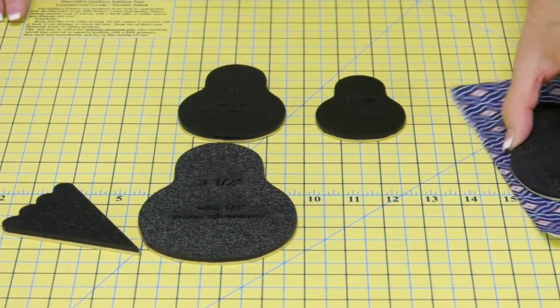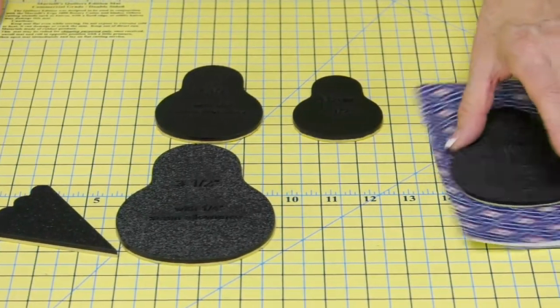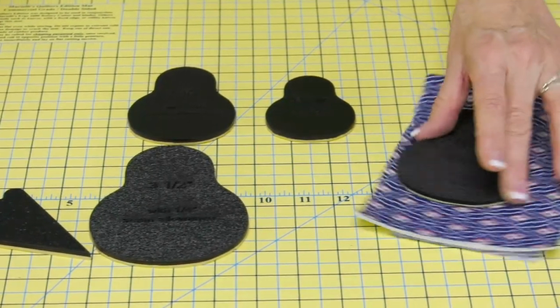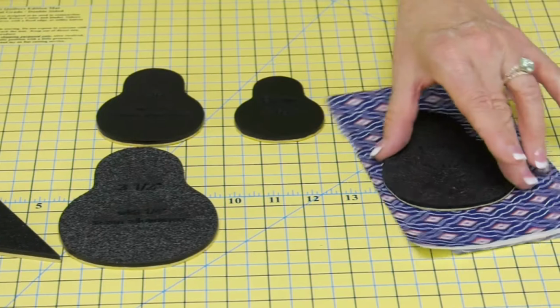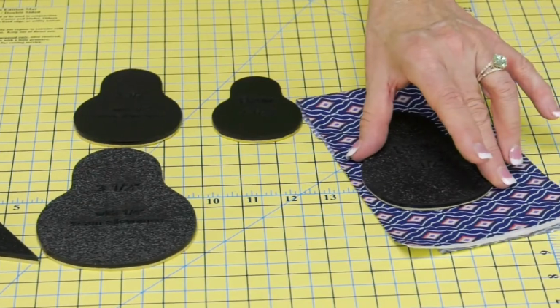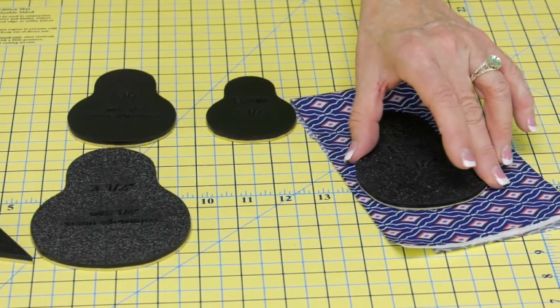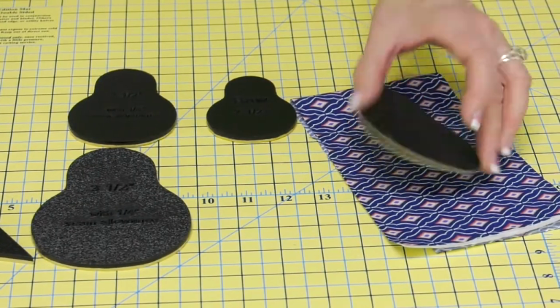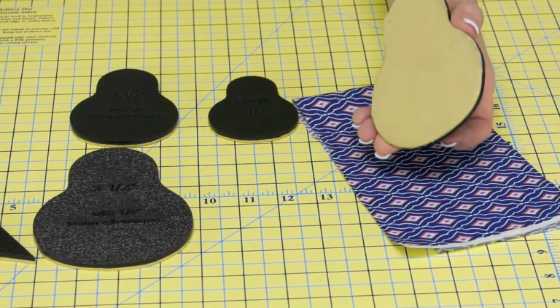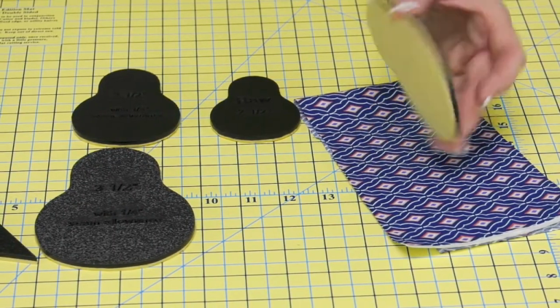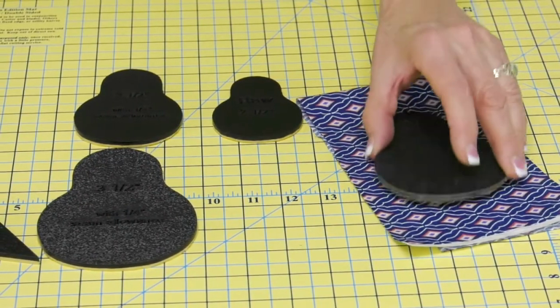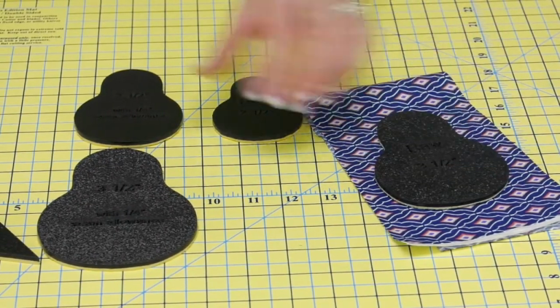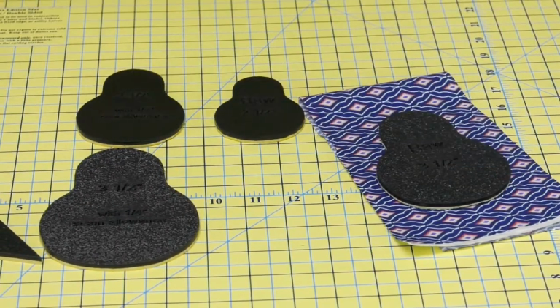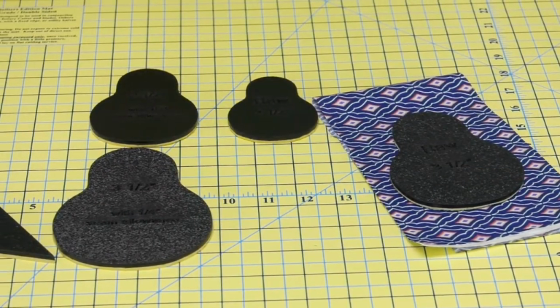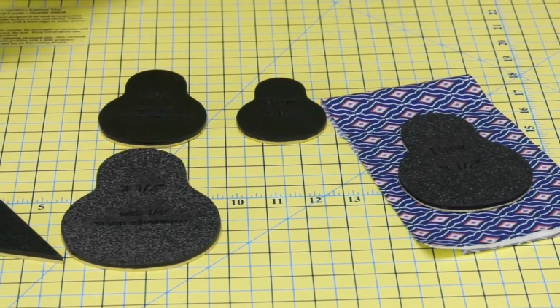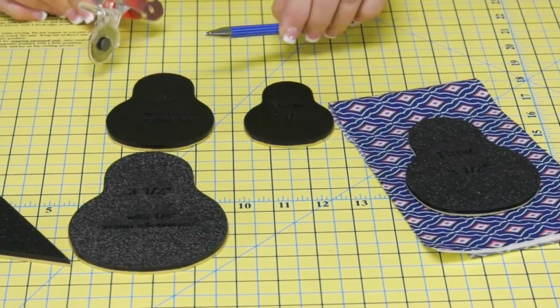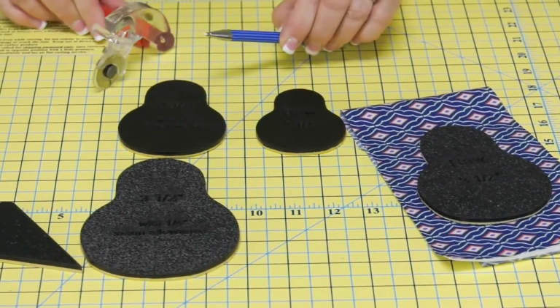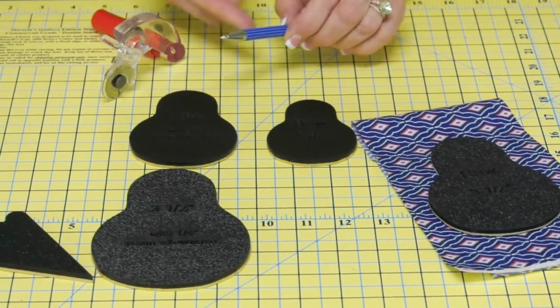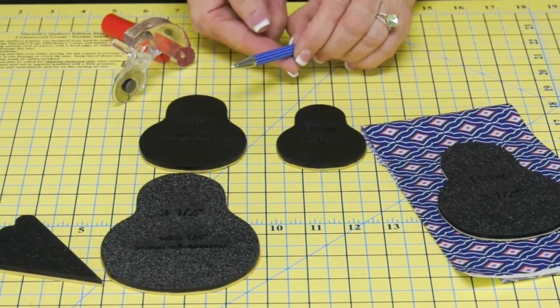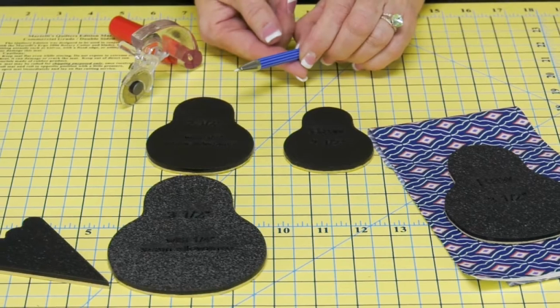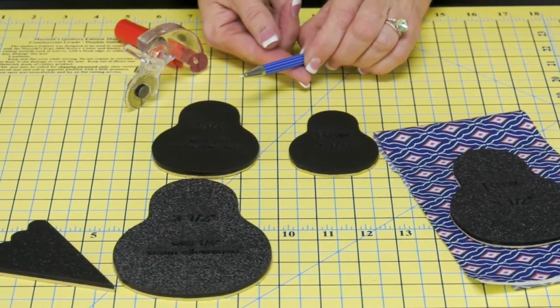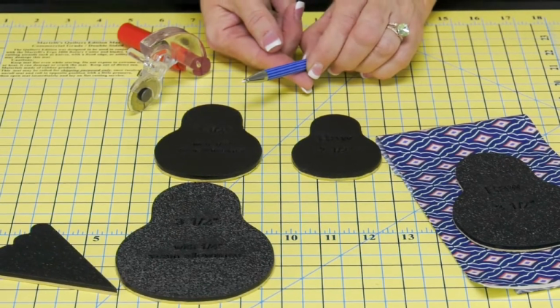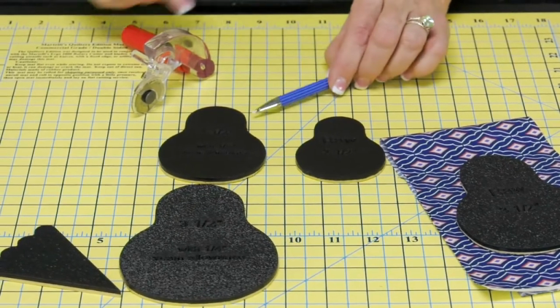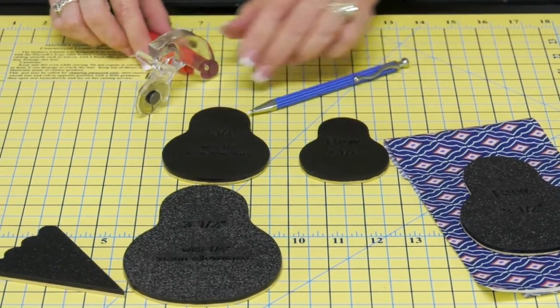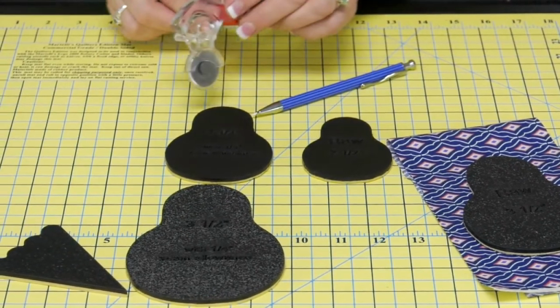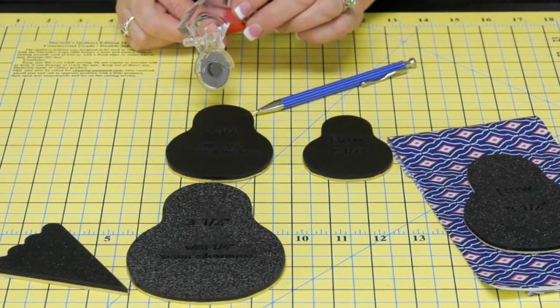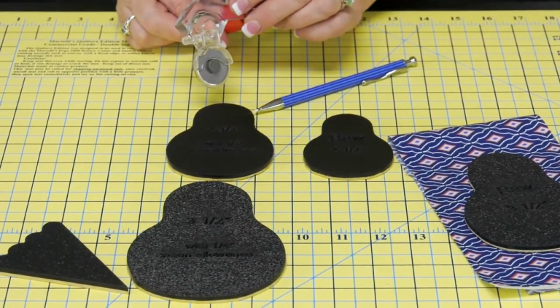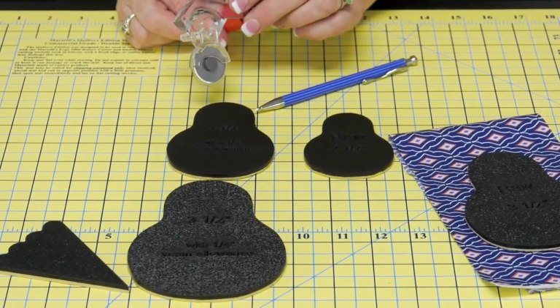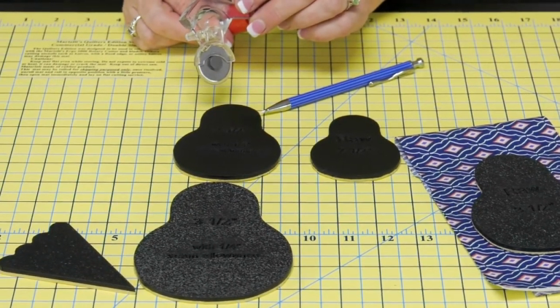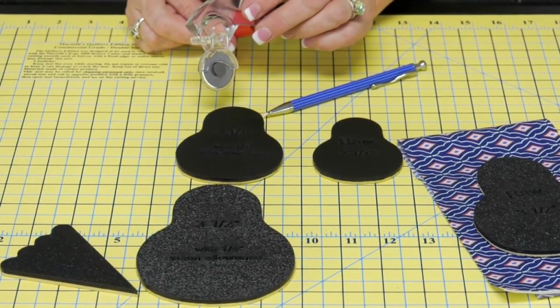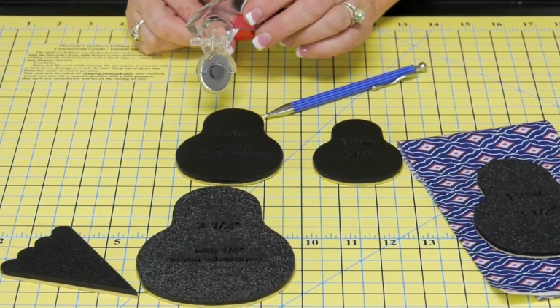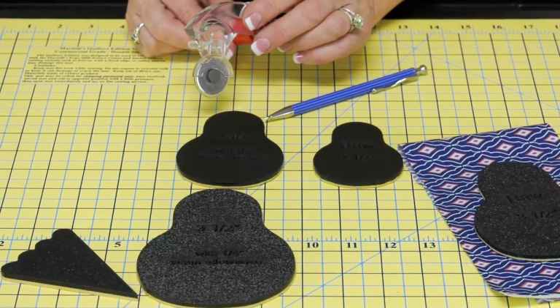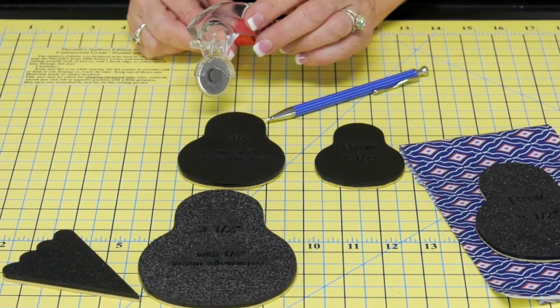Any way you work, every cut is going to be accurate and consistent because of this Get-A-Grip. This is a great time to pull in our quilting pencil if you want to trace around, or you can use the Martelli 28 millimeter to get perfect cuts.